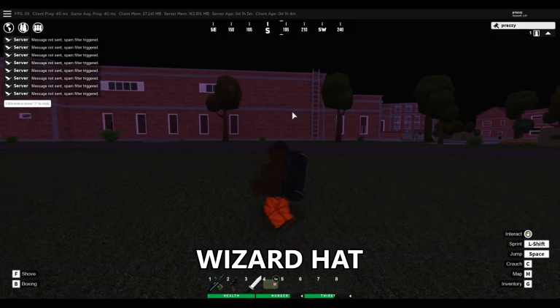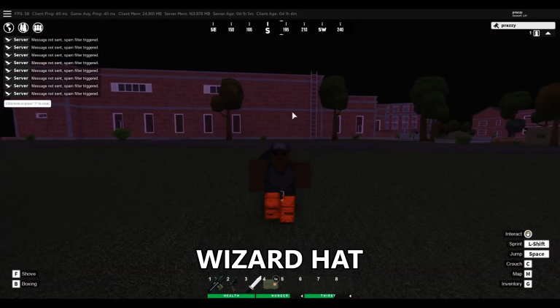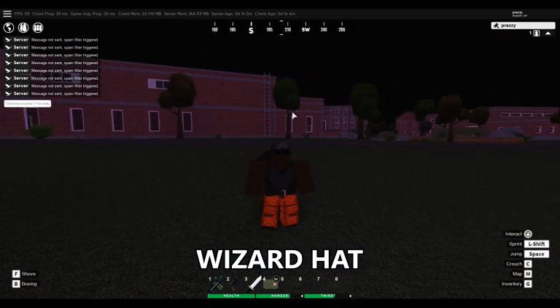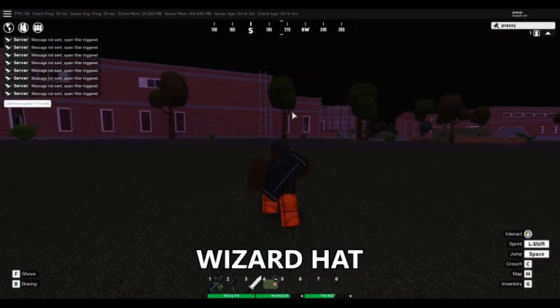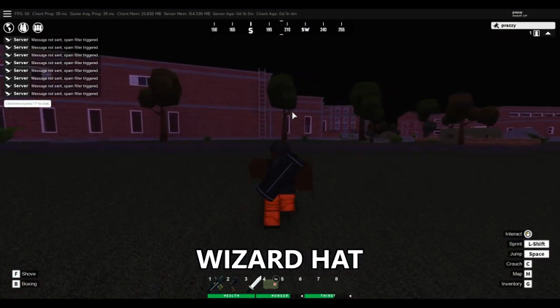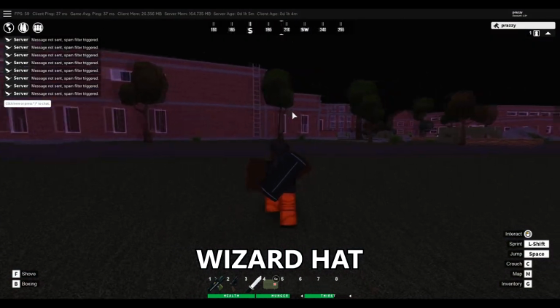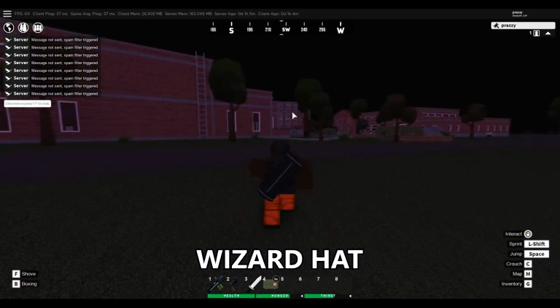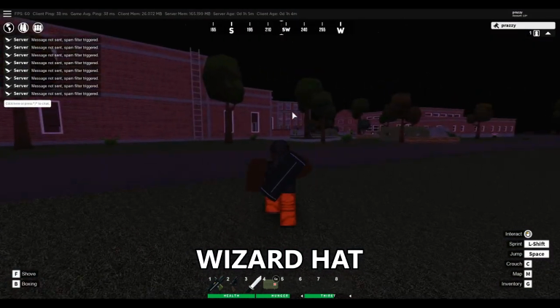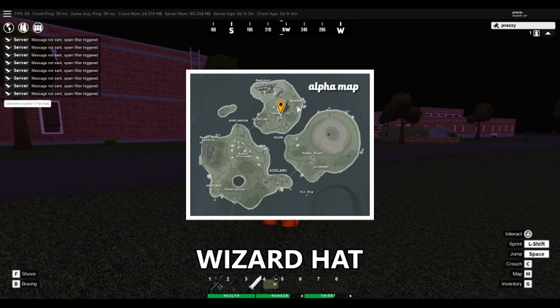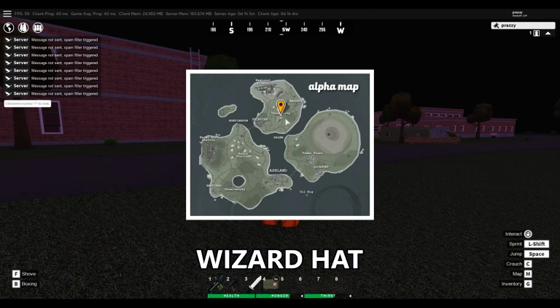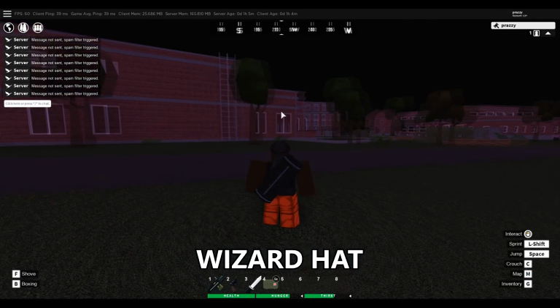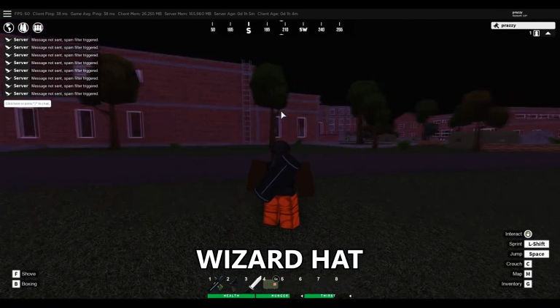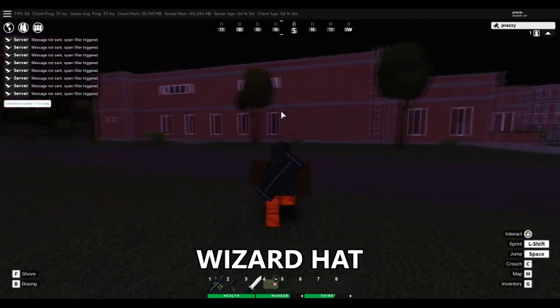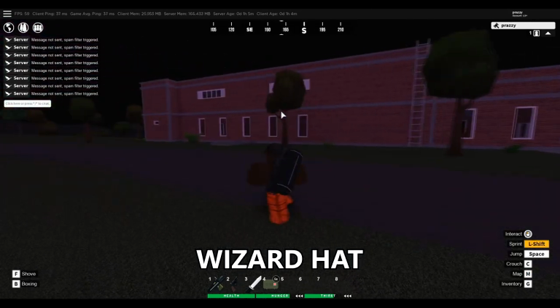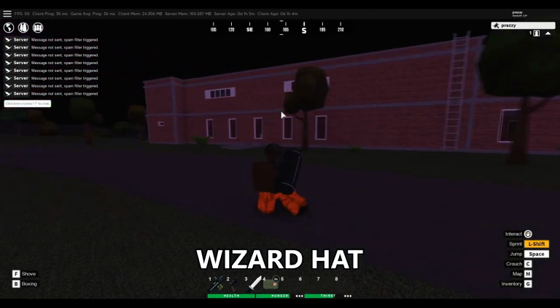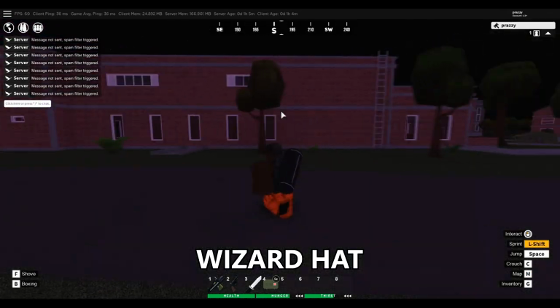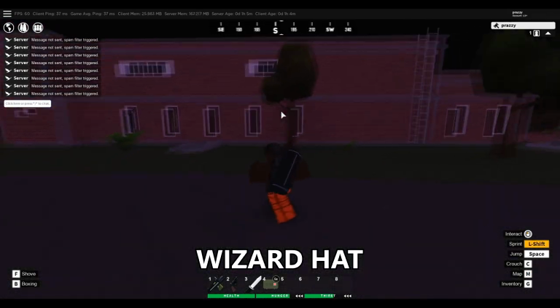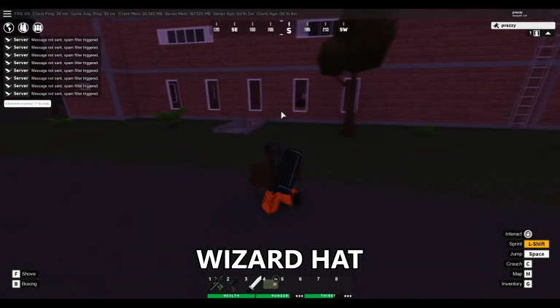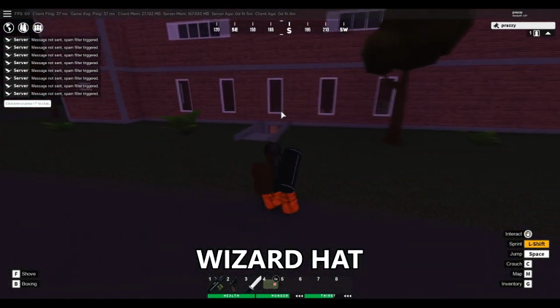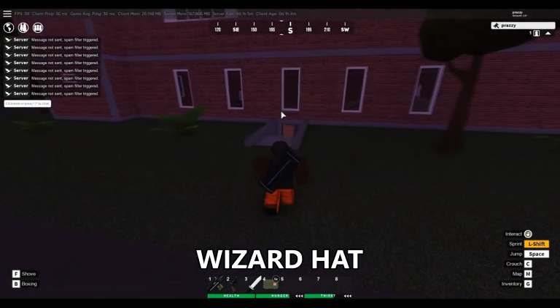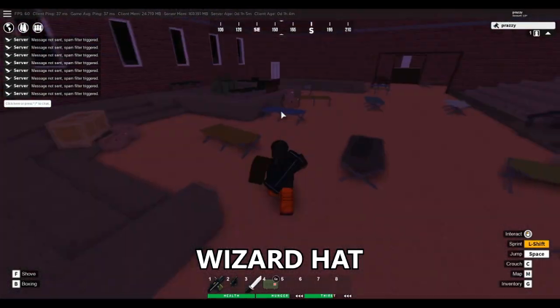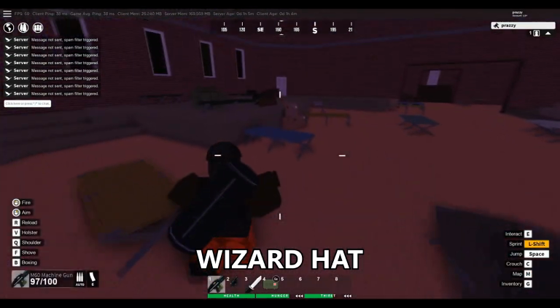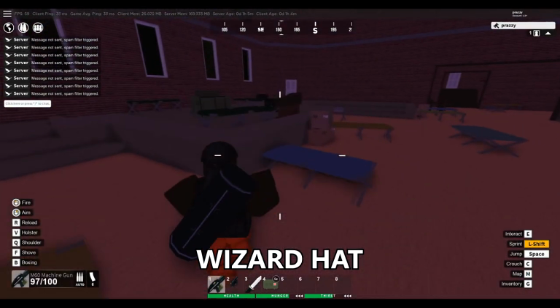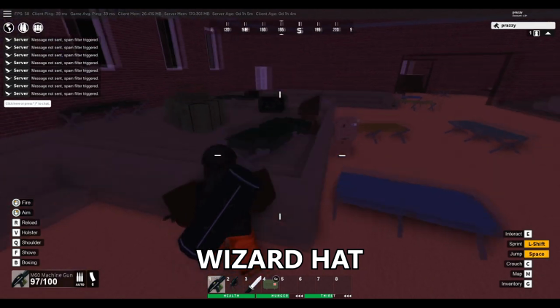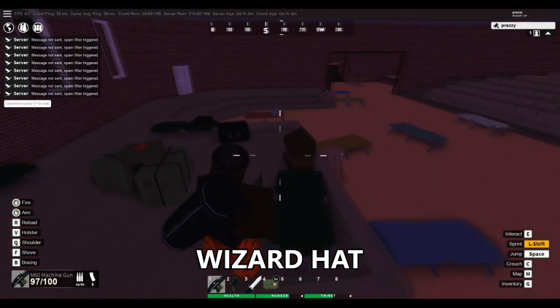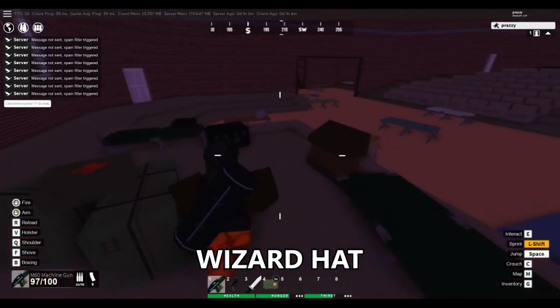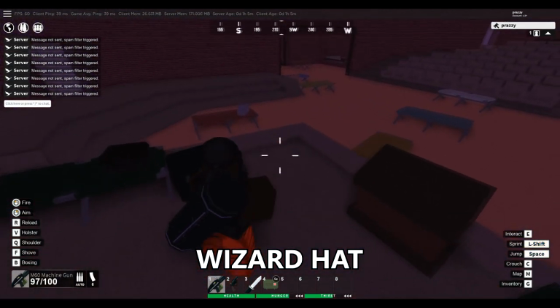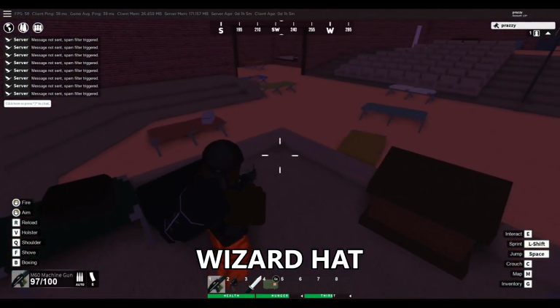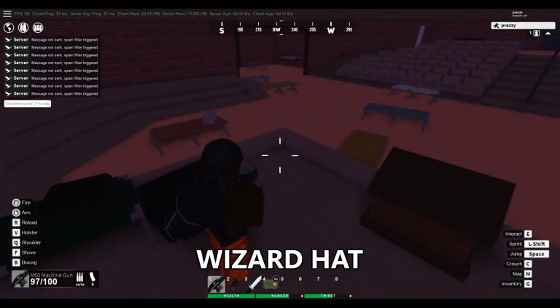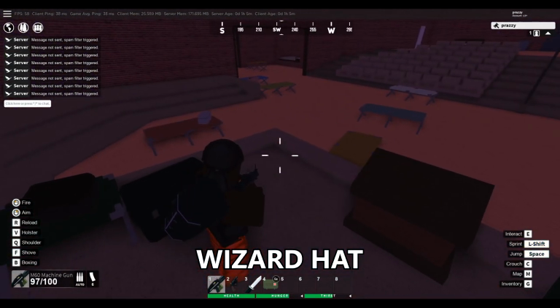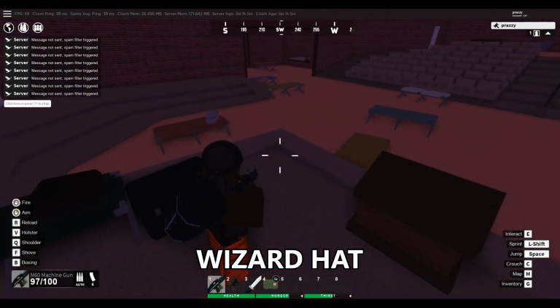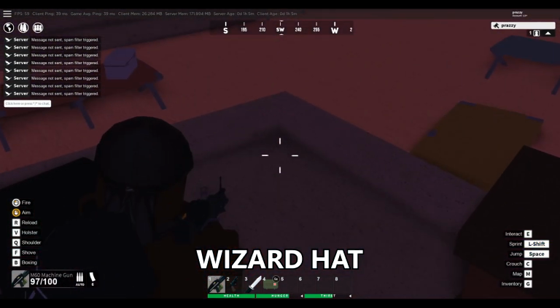Next up is going to be the wizard hat. For the wizard hat, you're going to want to come to the university and go to the auditorium building right here. Inside the auditorium building, in this corner right here is where the wizard hat is going to spawn.